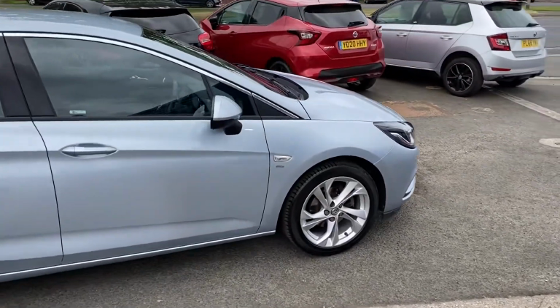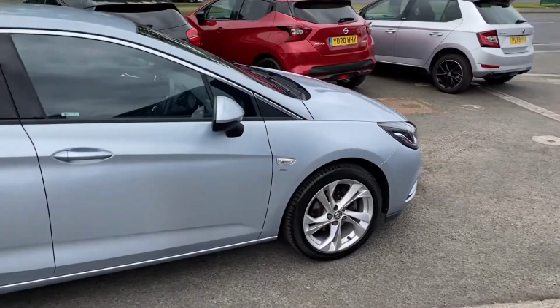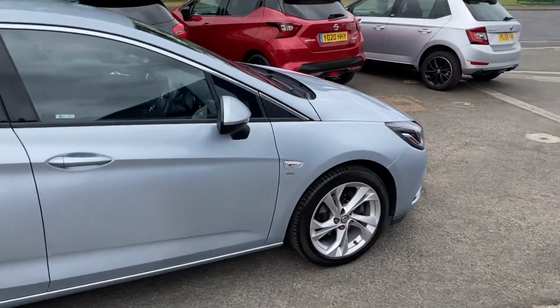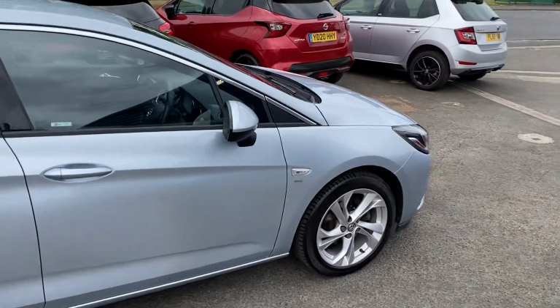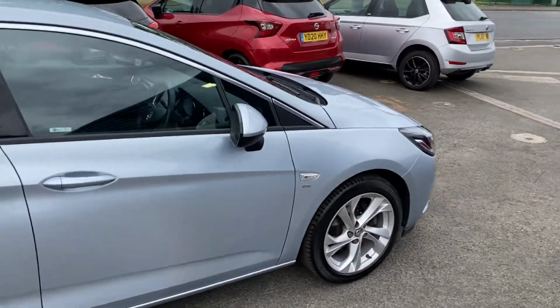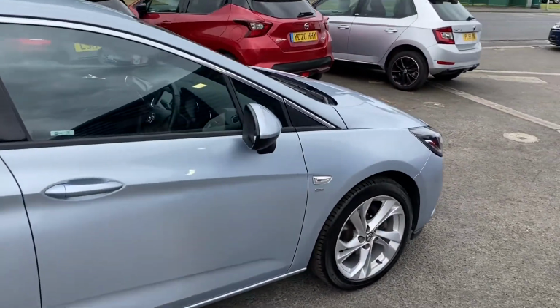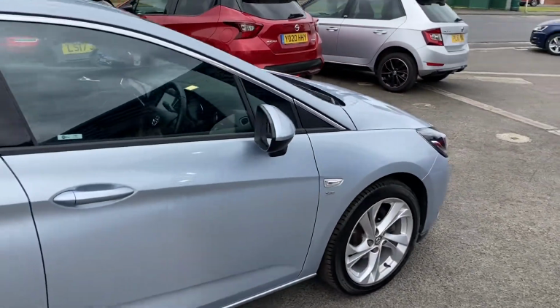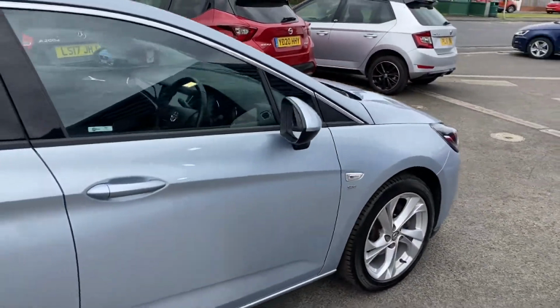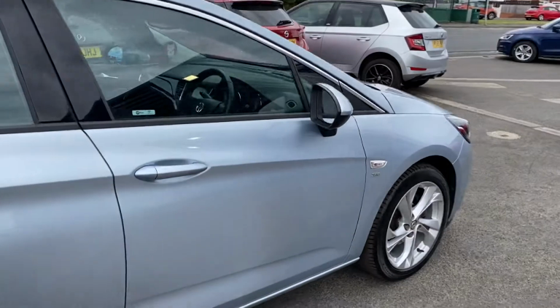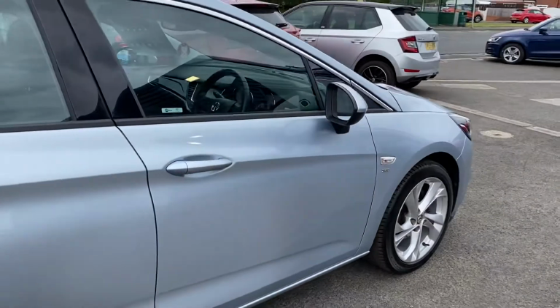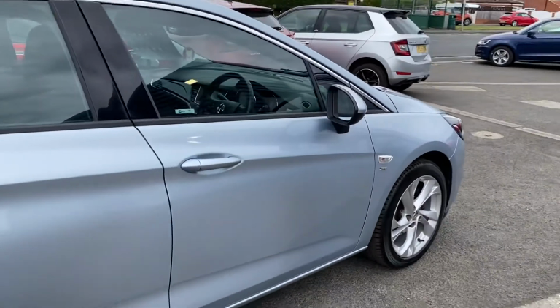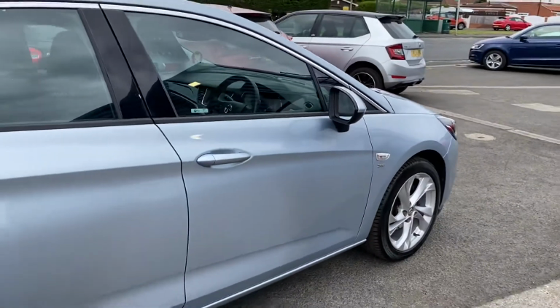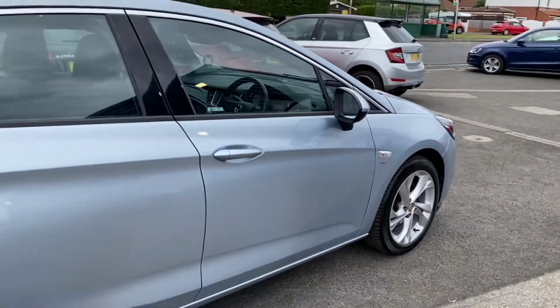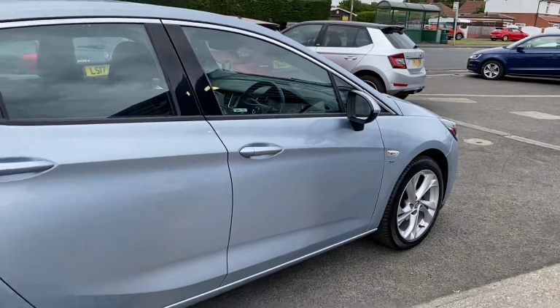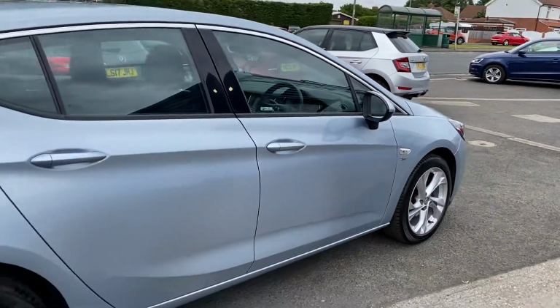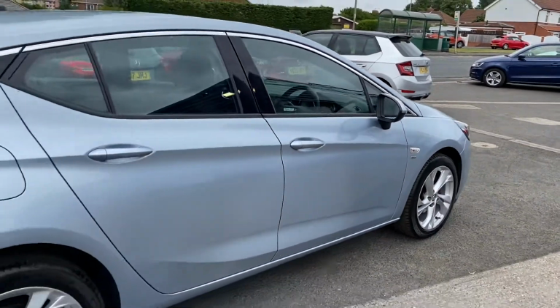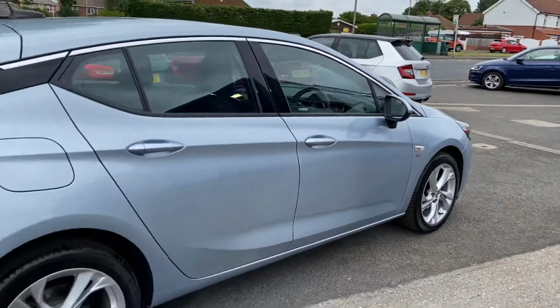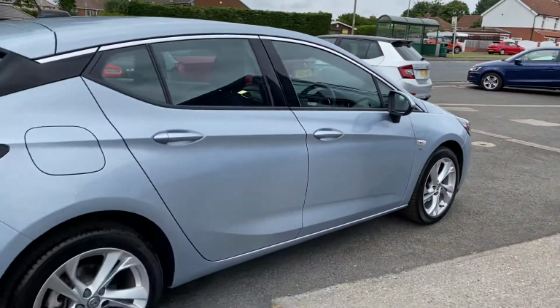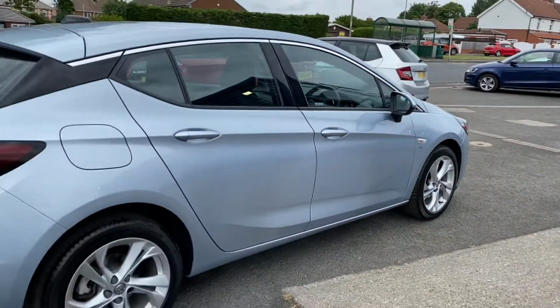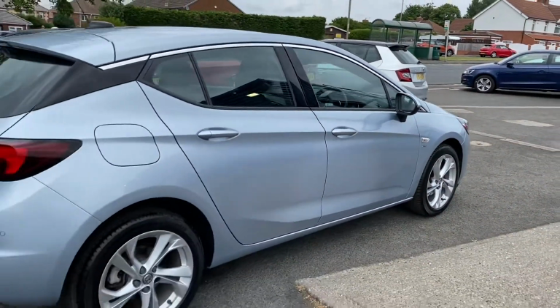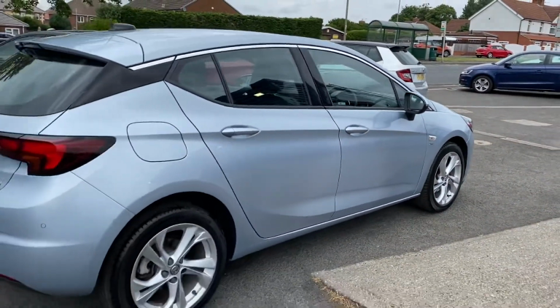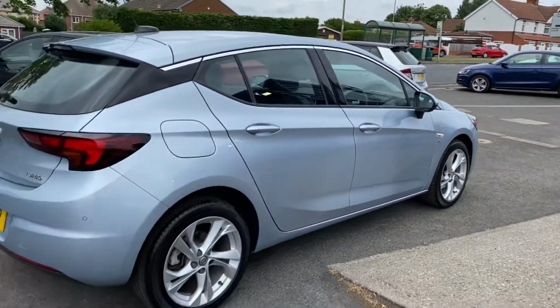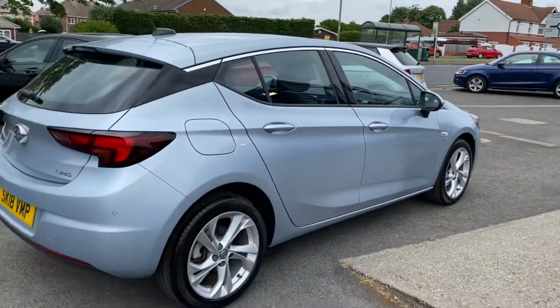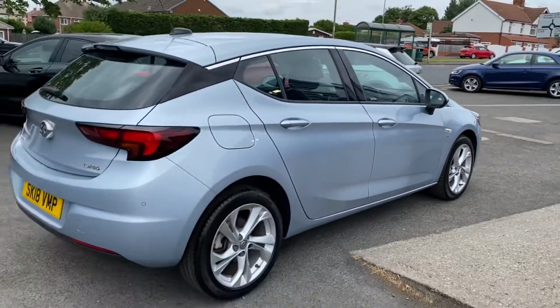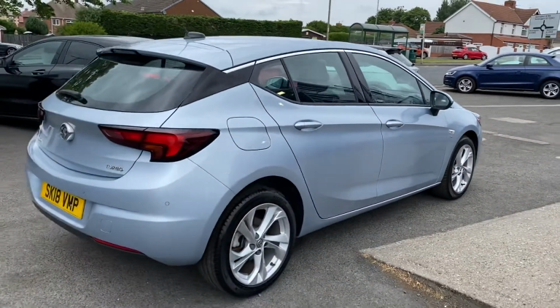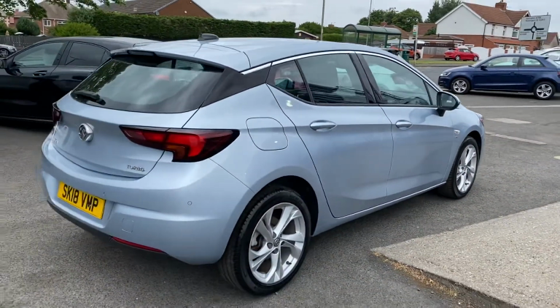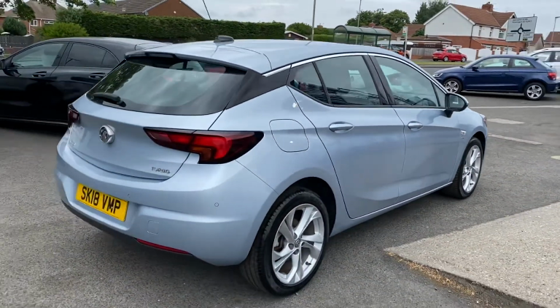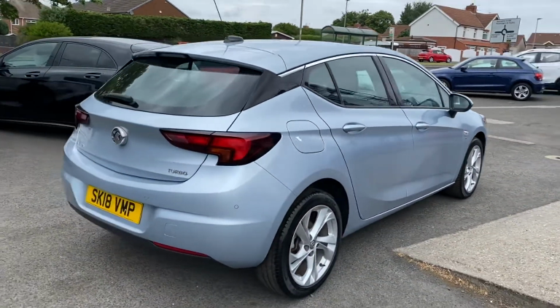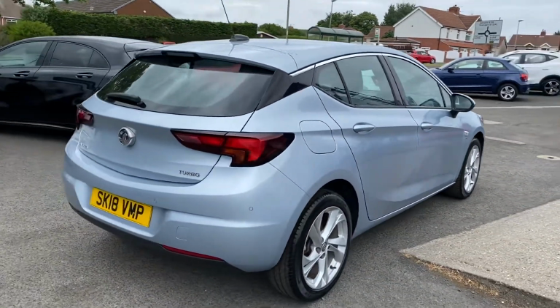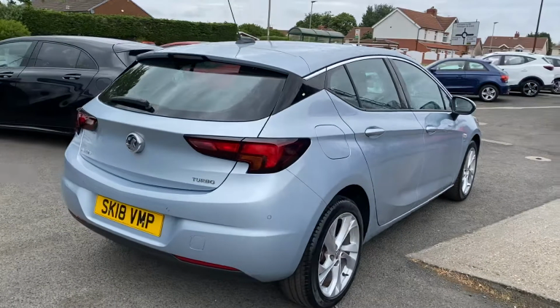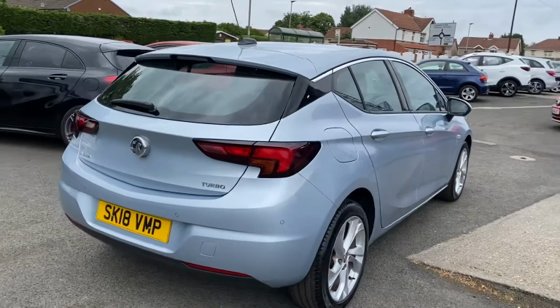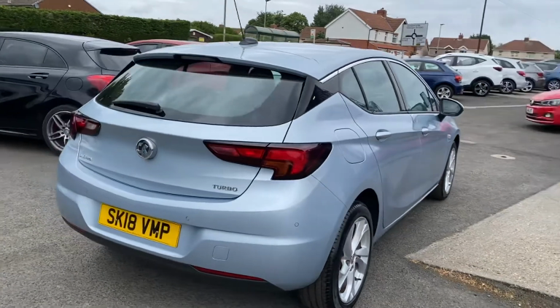It's in absolutely immaculate condition as you would expect with it only having done 9,000 miles and one owner with the full history.